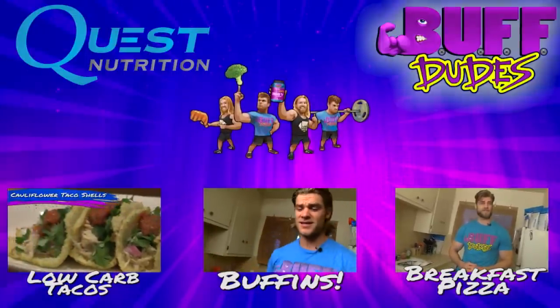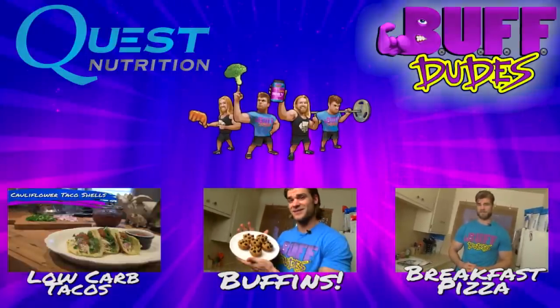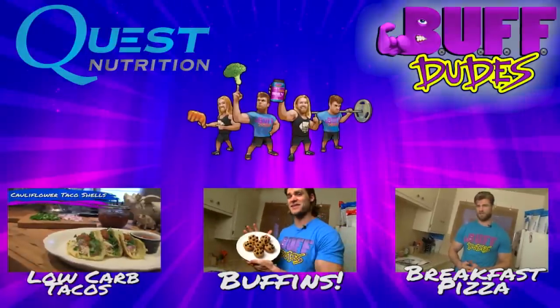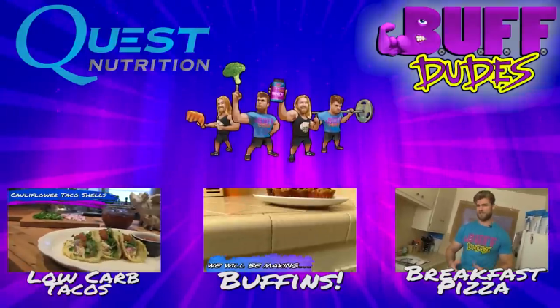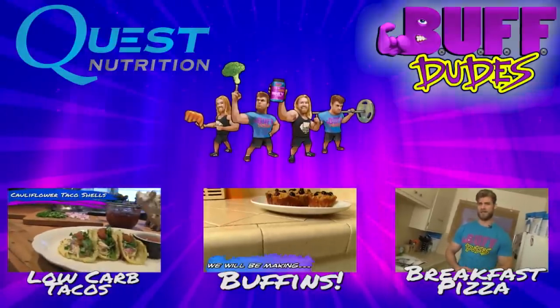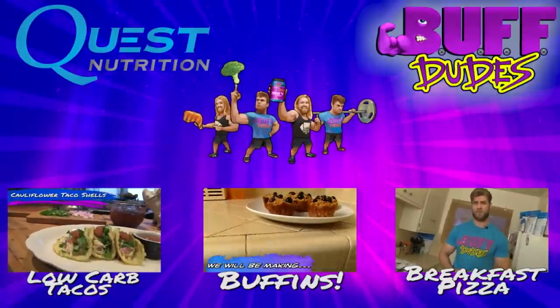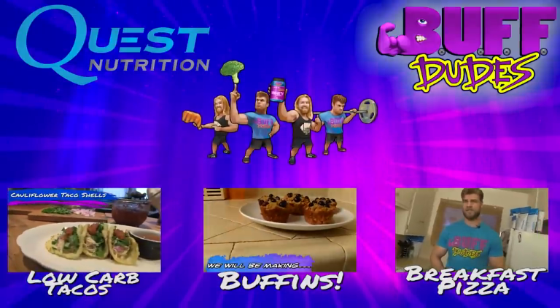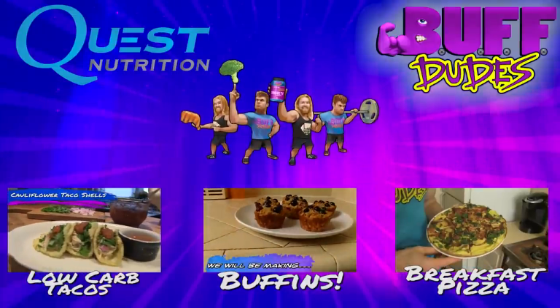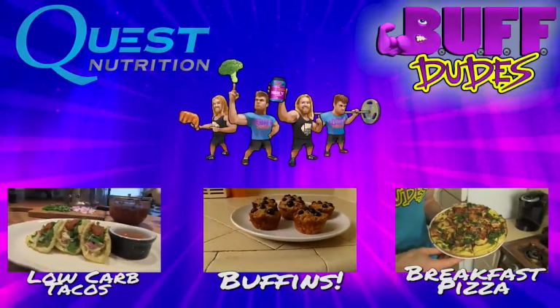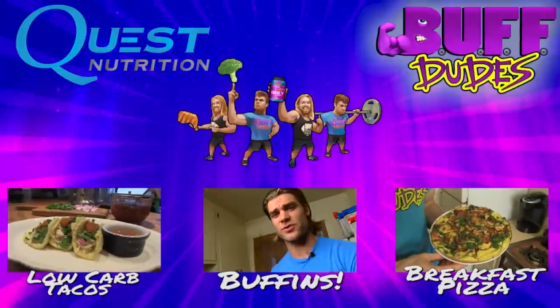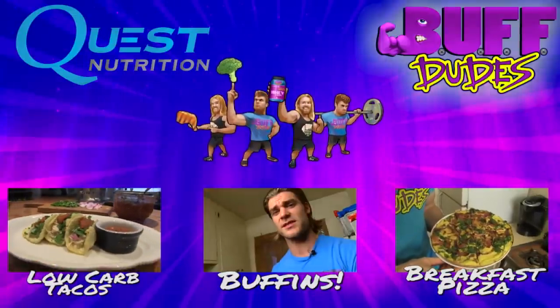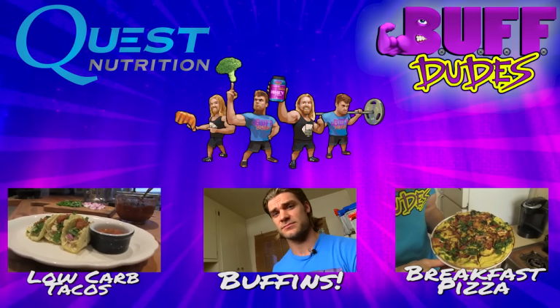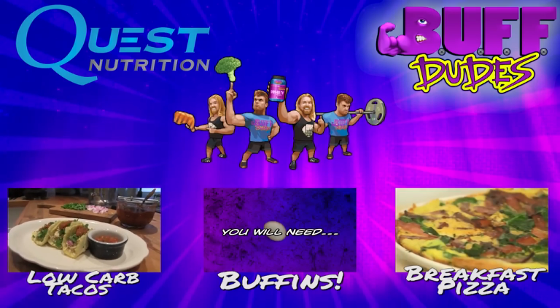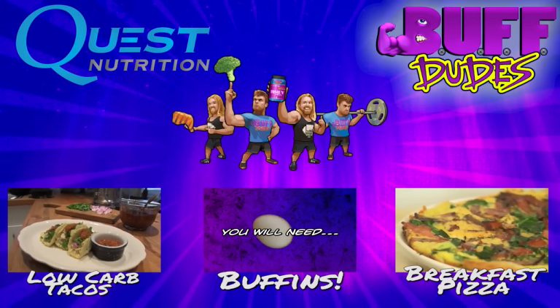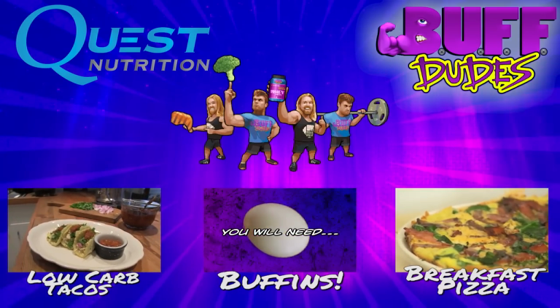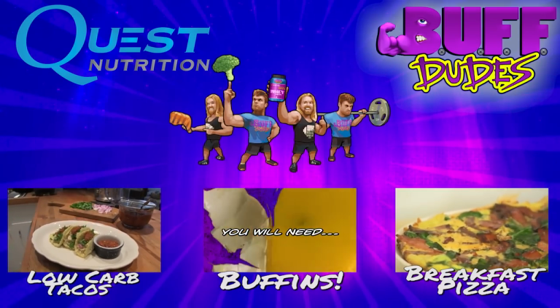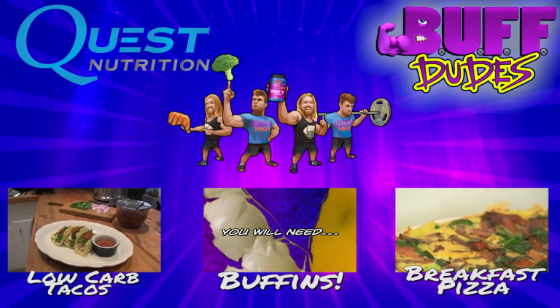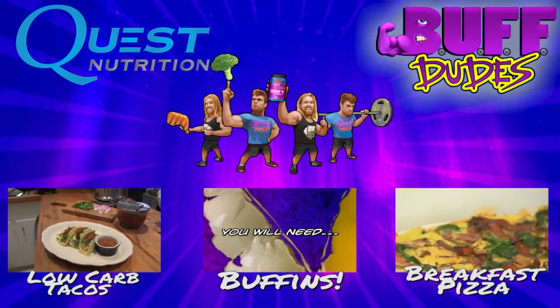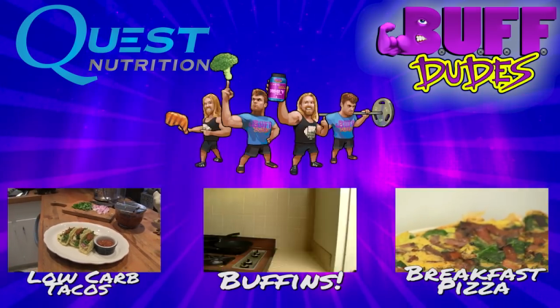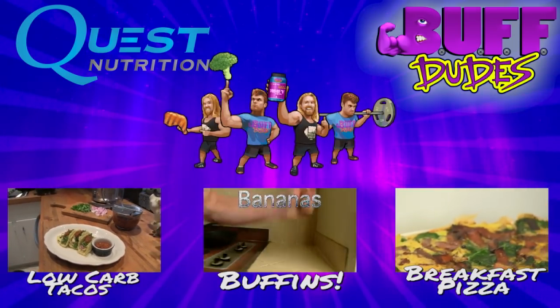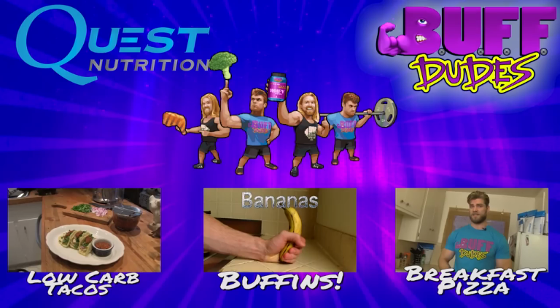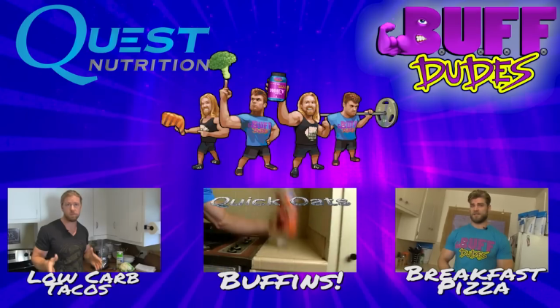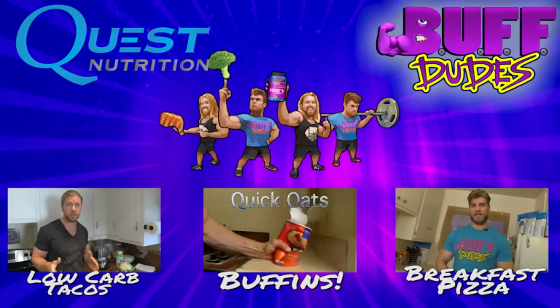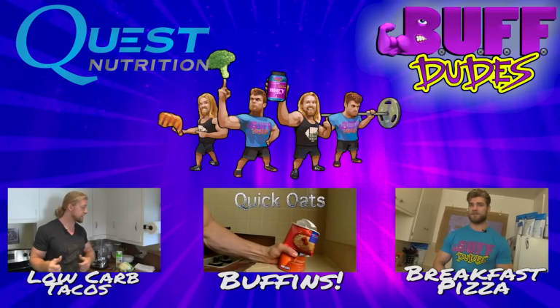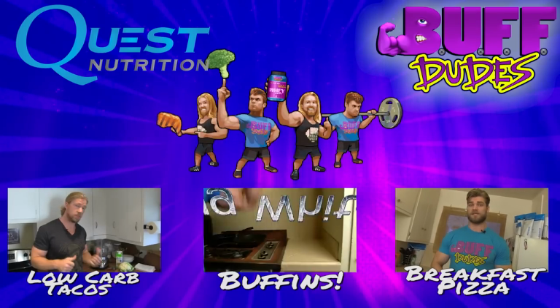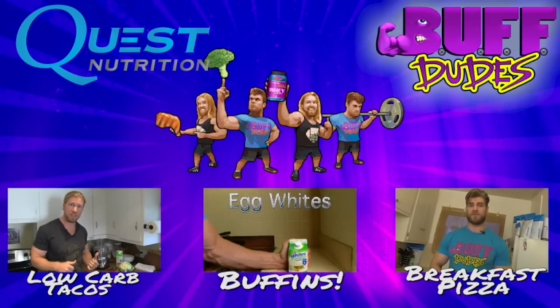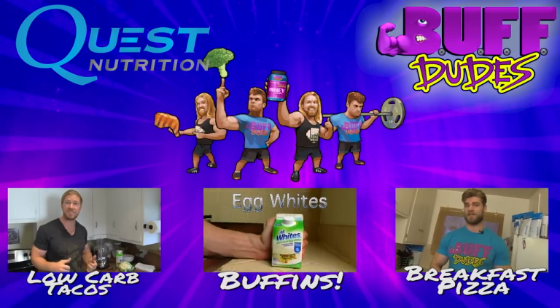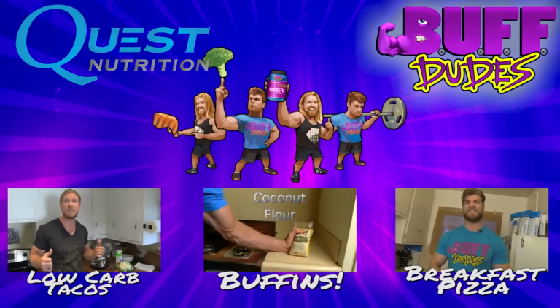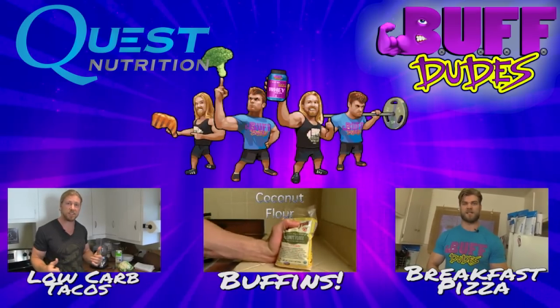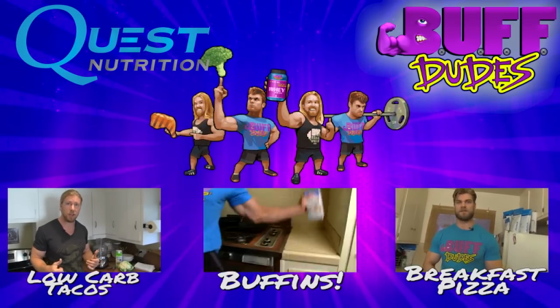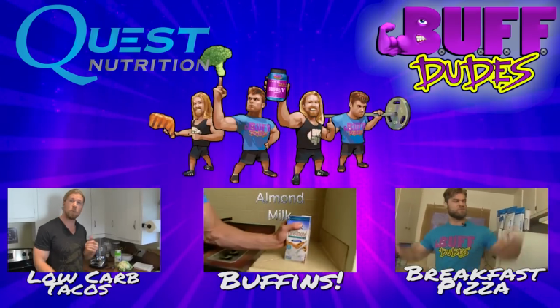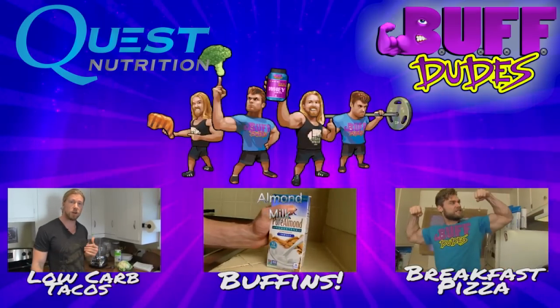We hope you dudes and girls enjoyed that episode! A big thank you to Mike, Ivan, and the rest of the Quest Nutrition crew for making this episode possible through the use of their kitchen. See you next time, dudes and girls!